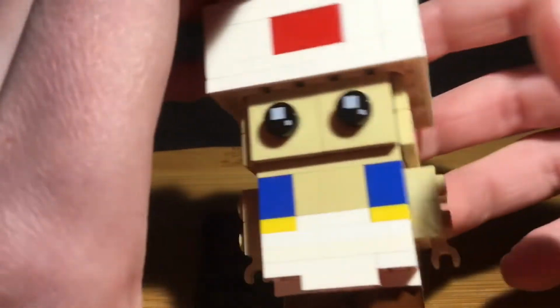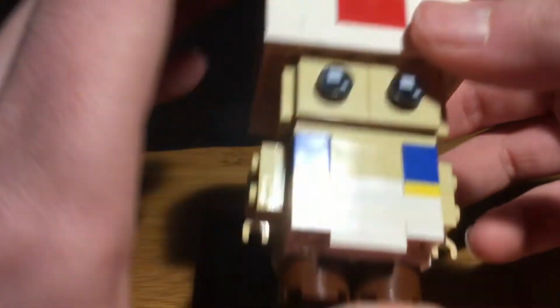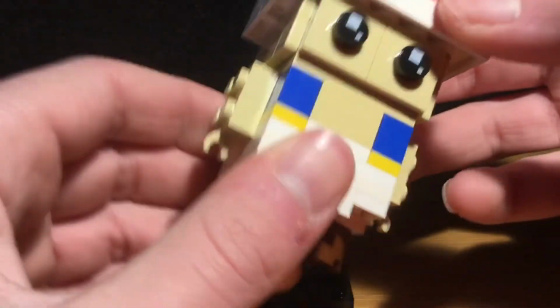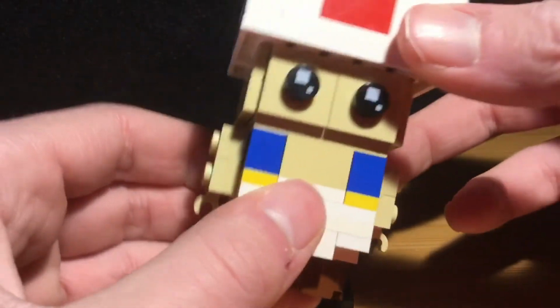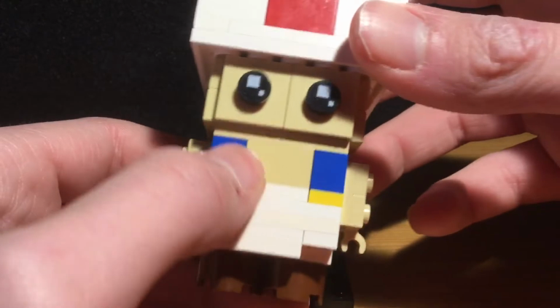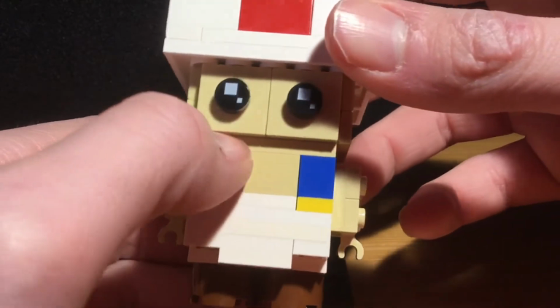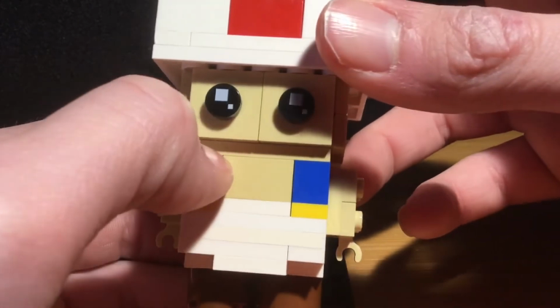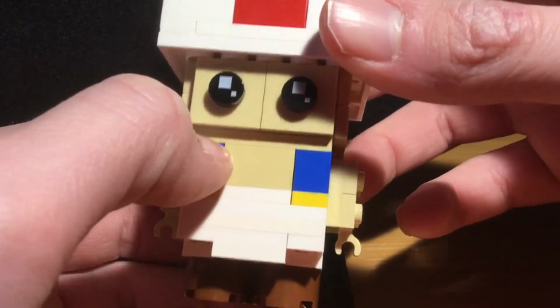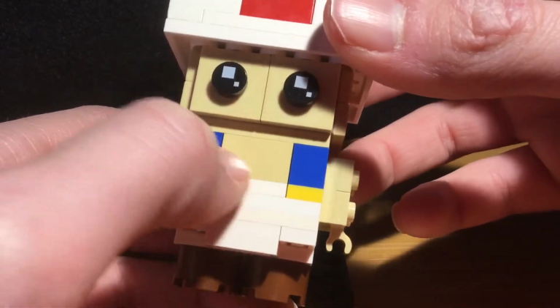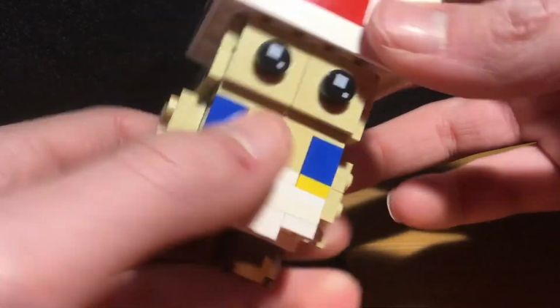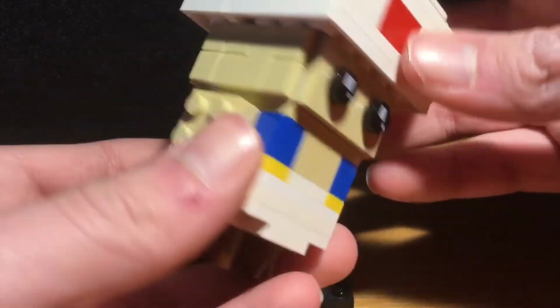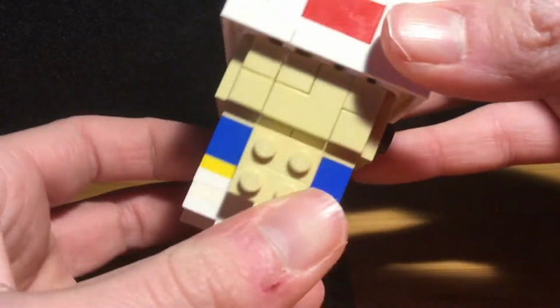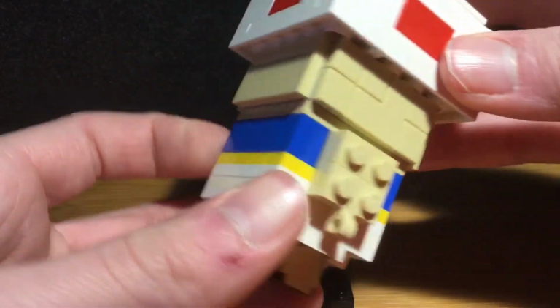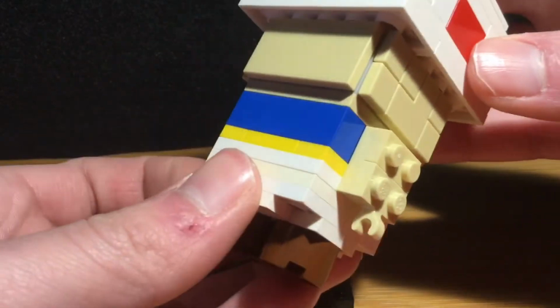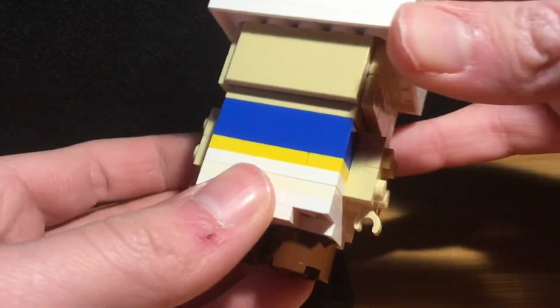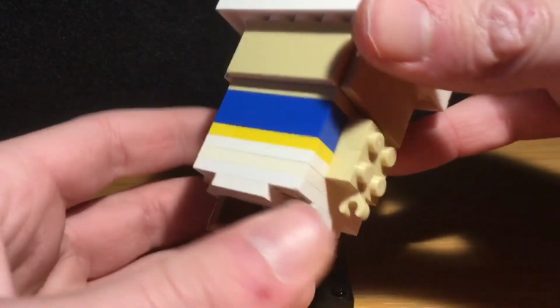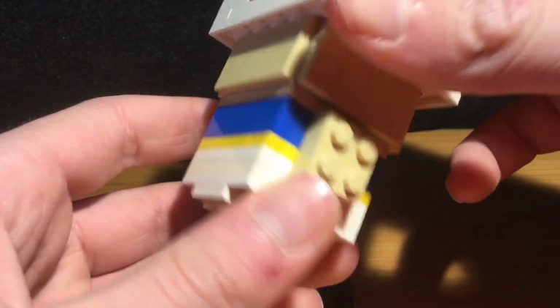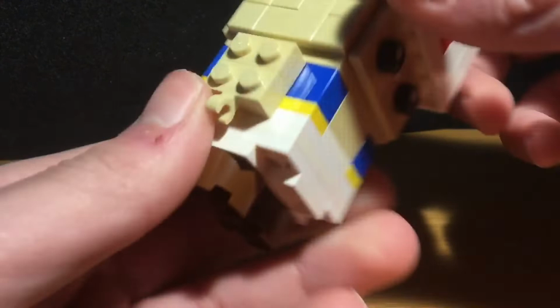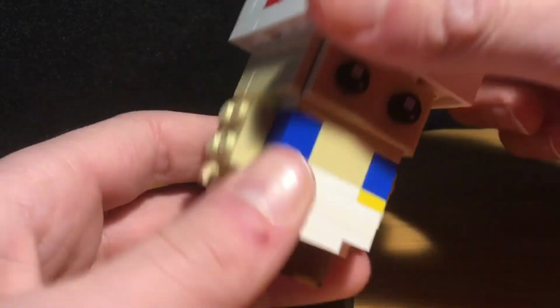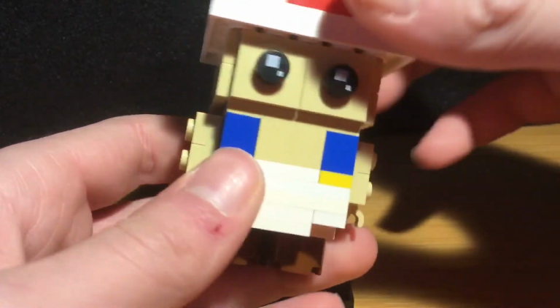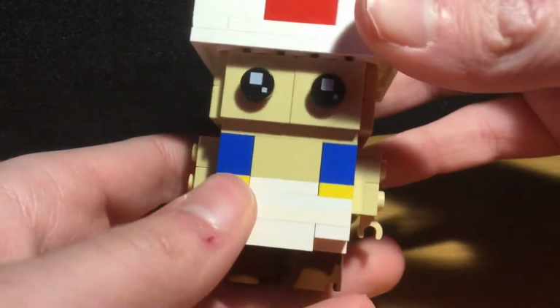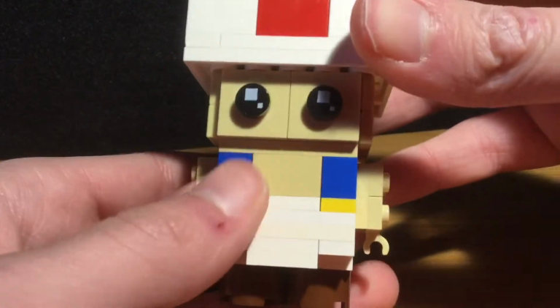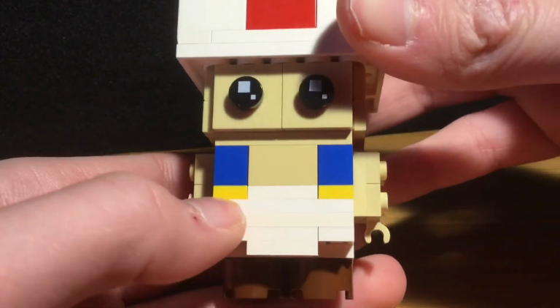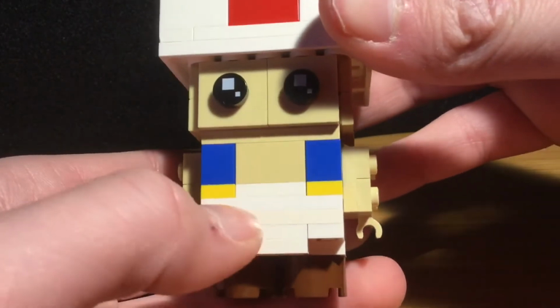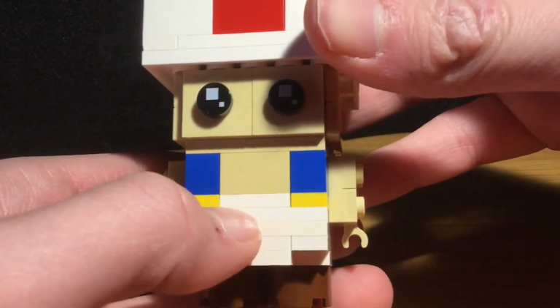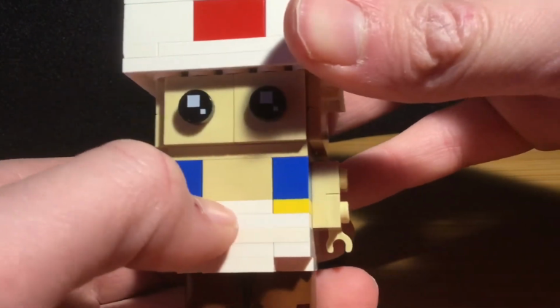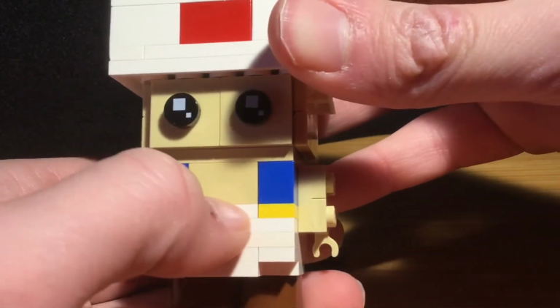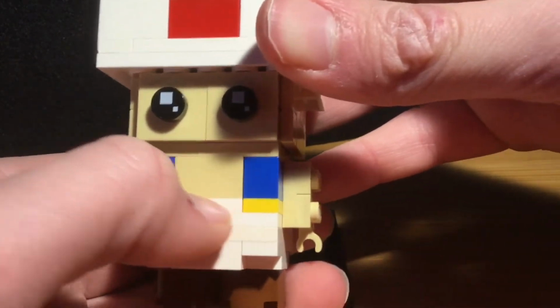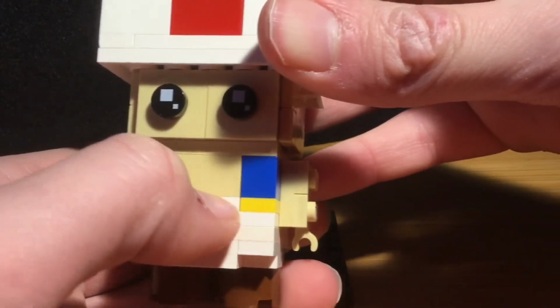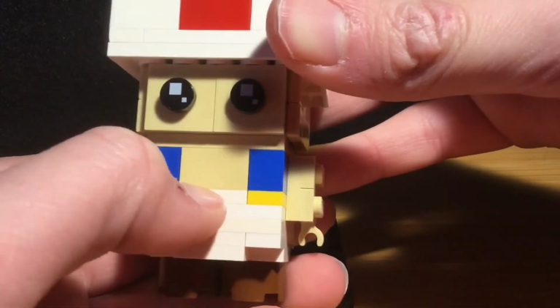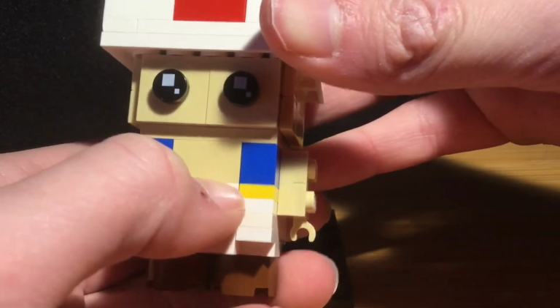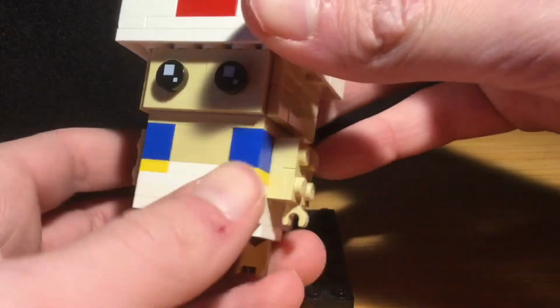His body — I first made his neck and this is his body. I've got his vest stretching all the way around, along with his diaper, which his vest hangs over a little bit. I accounted for that so it's not showing.